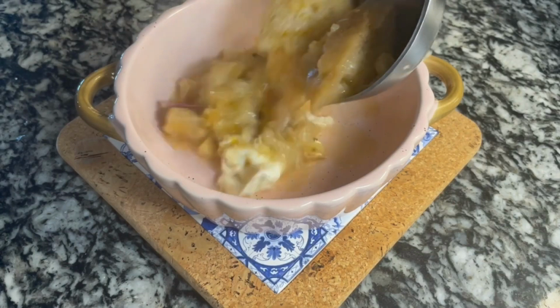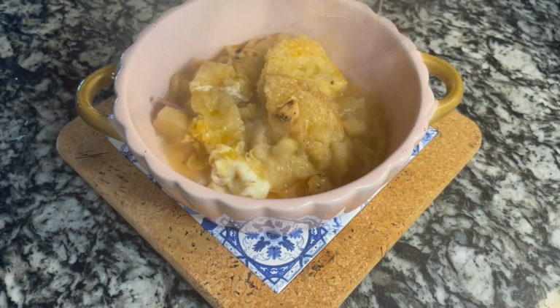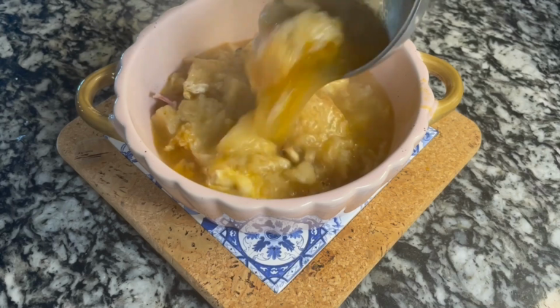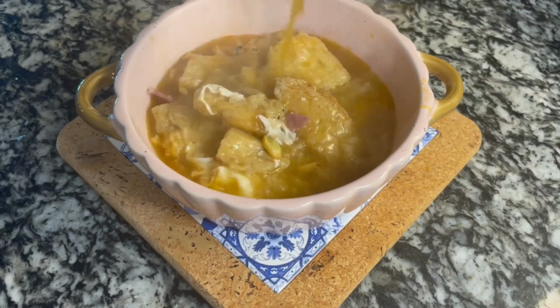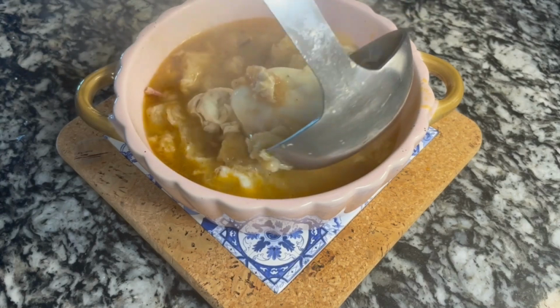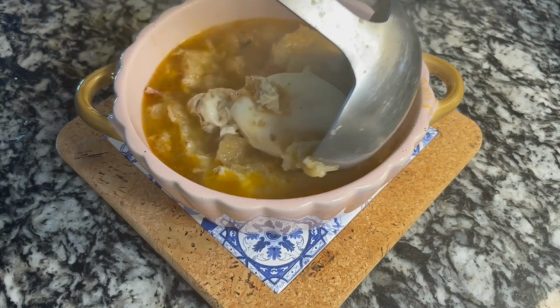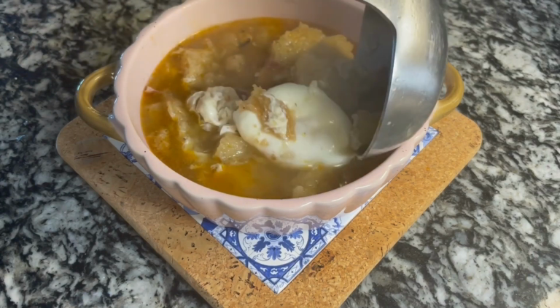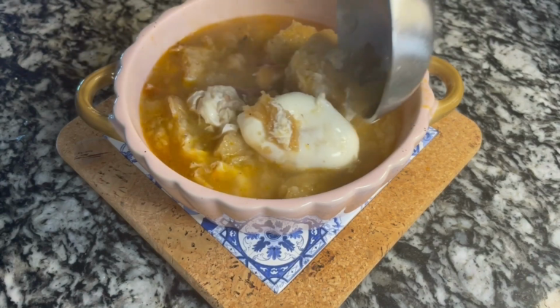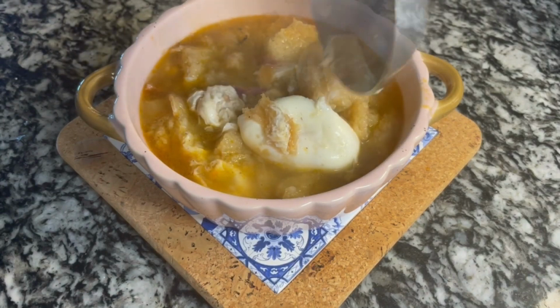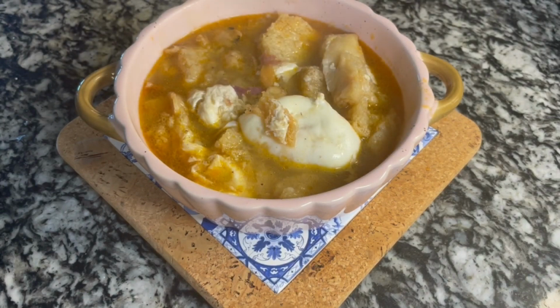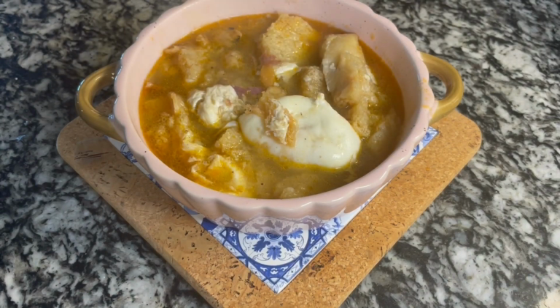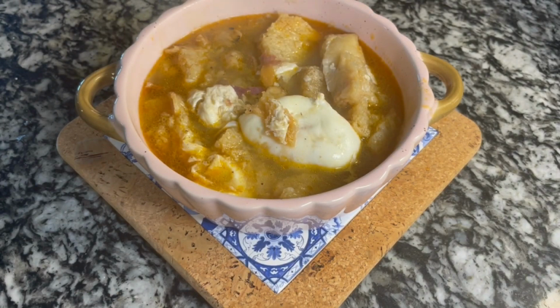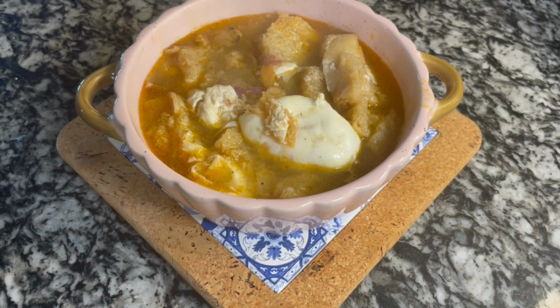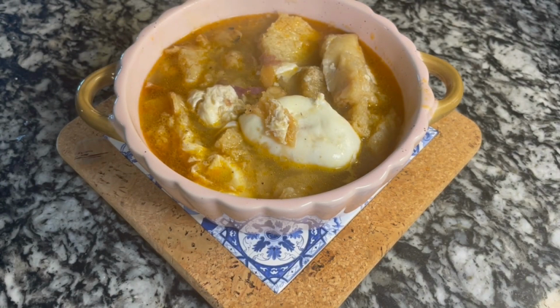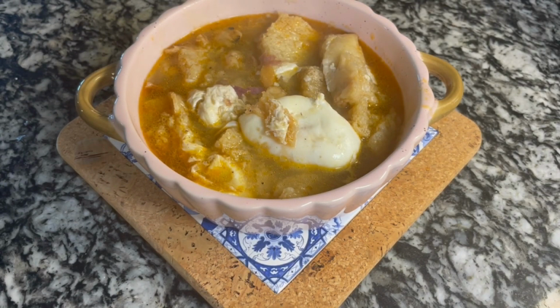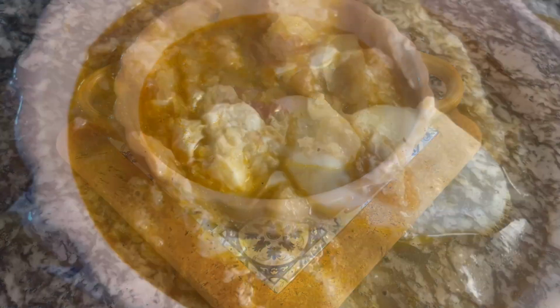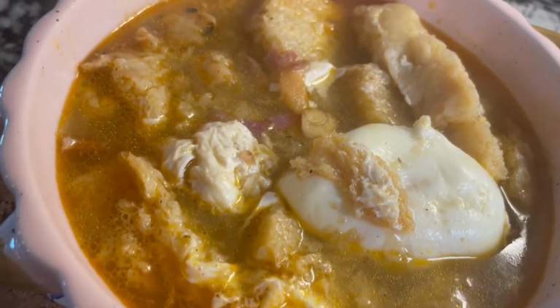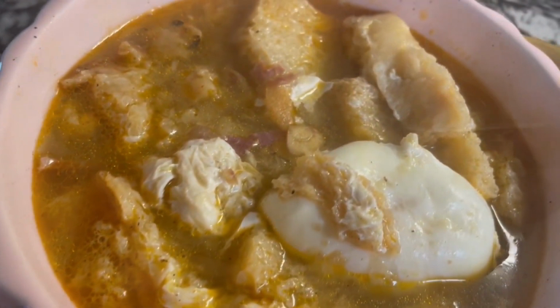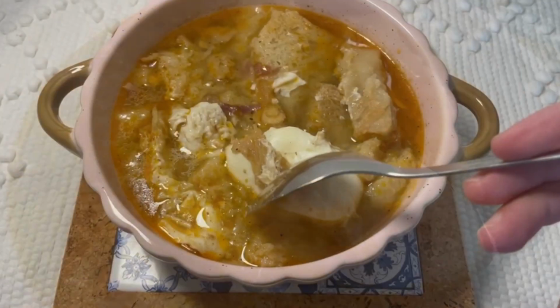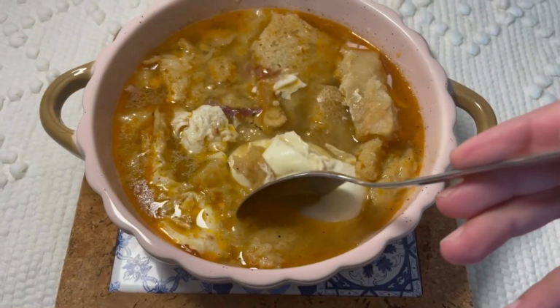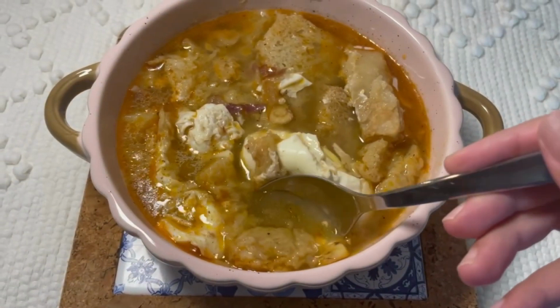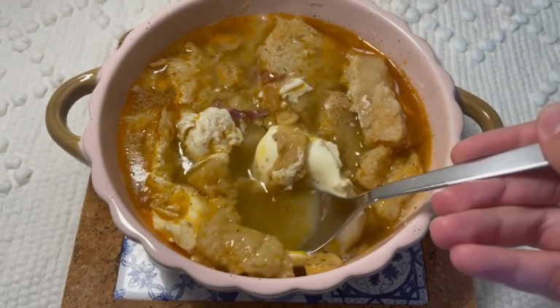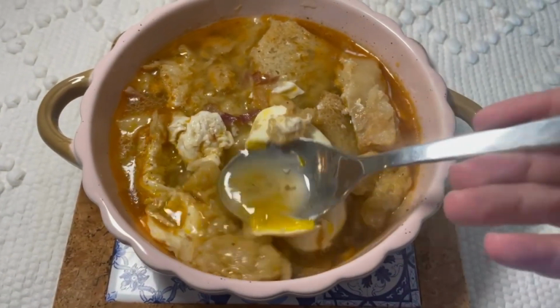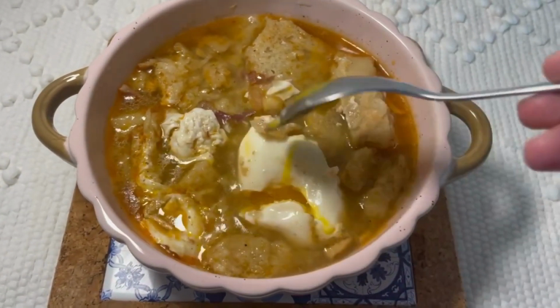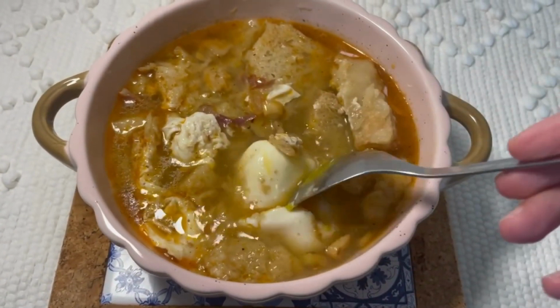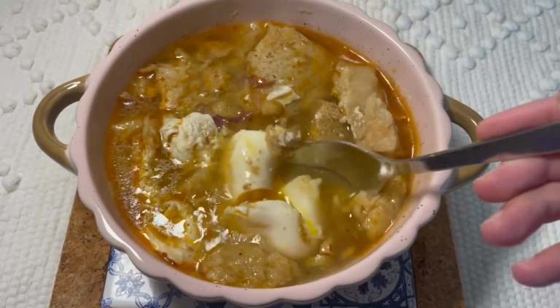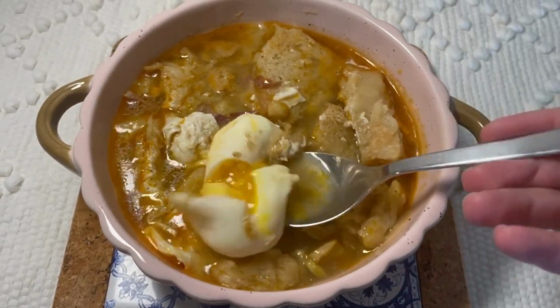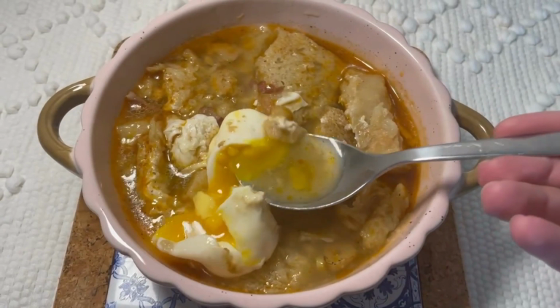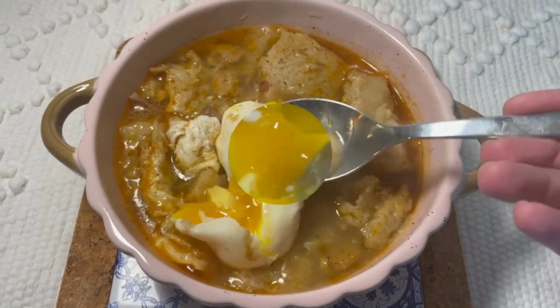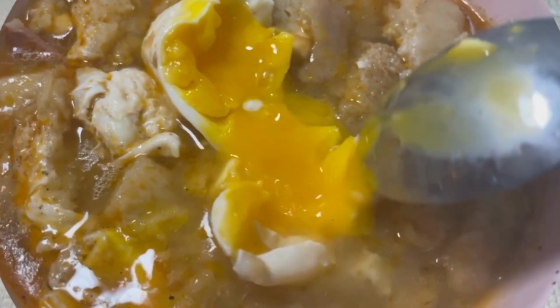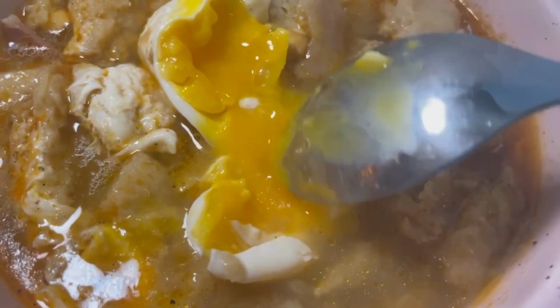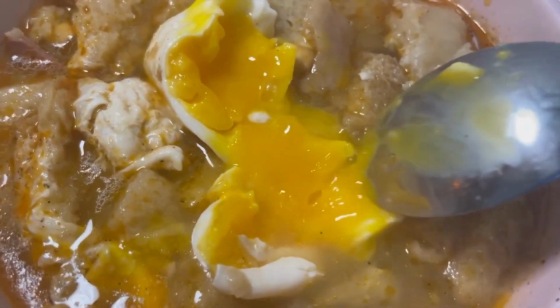Now we just need to serve and enjoy. Believe me, it tastes amazing — it's simply delicious. And look at this juicy yolk!